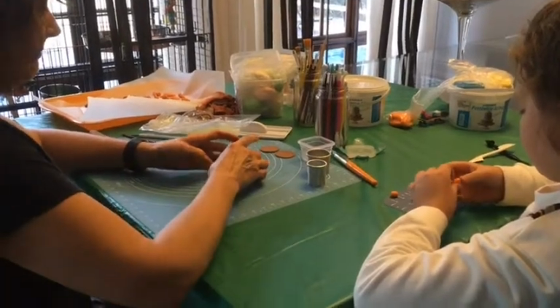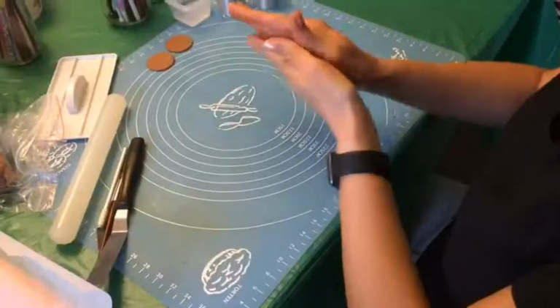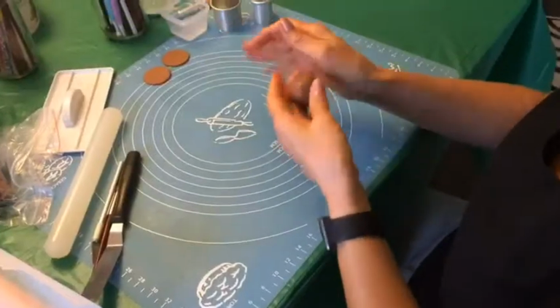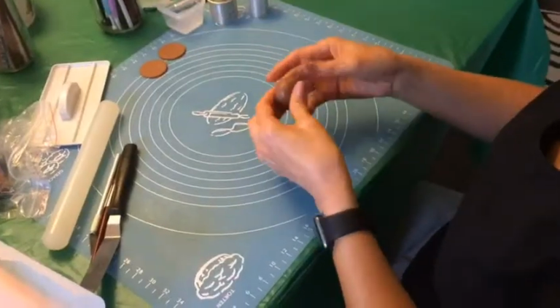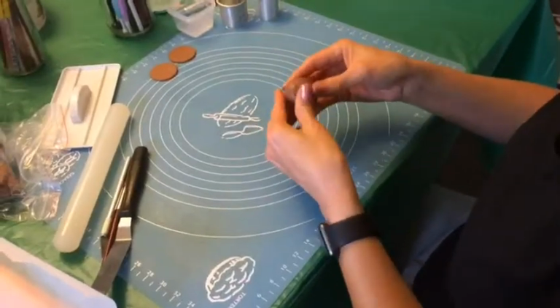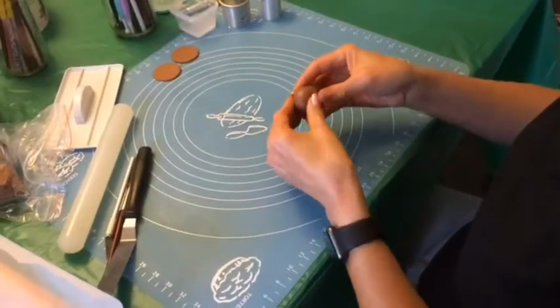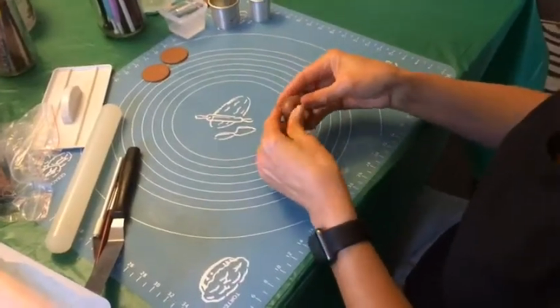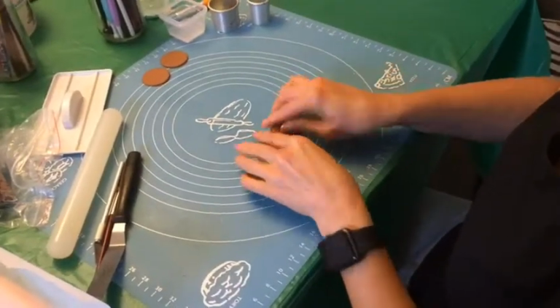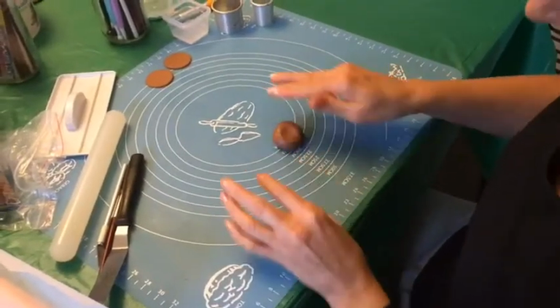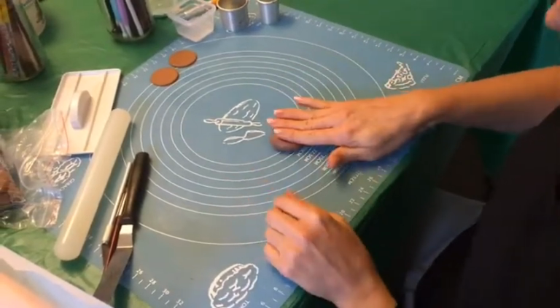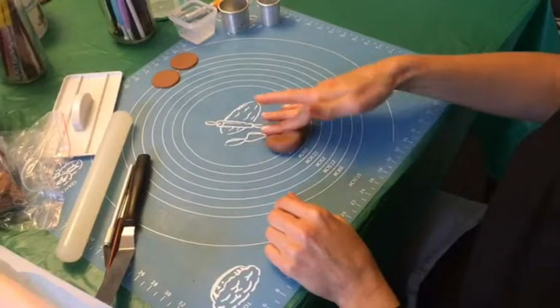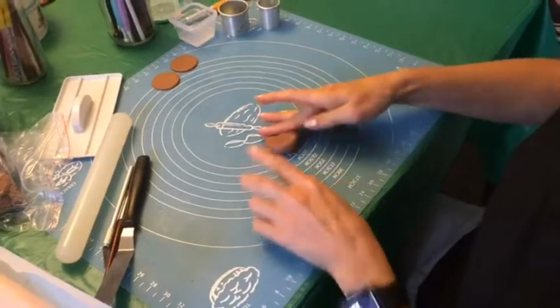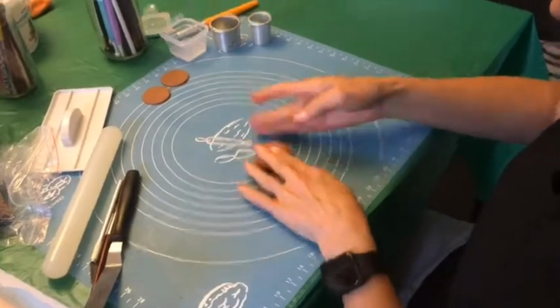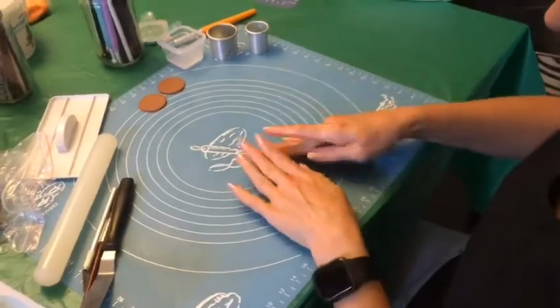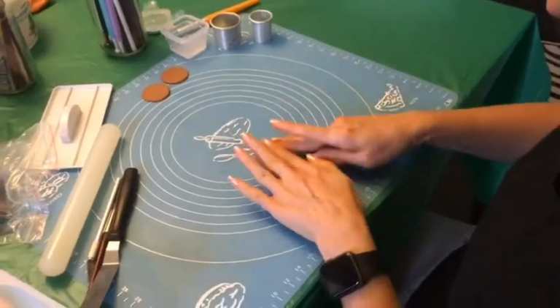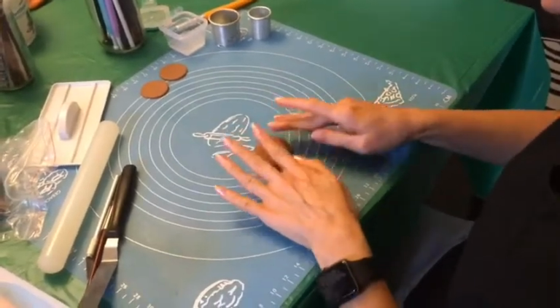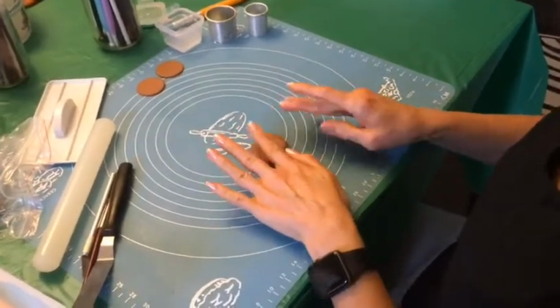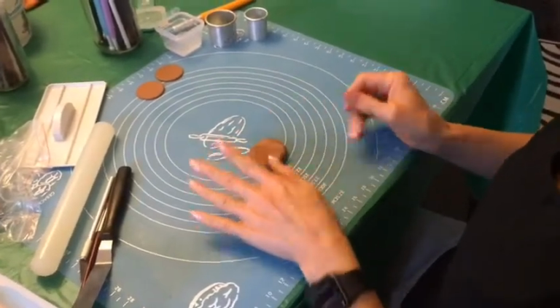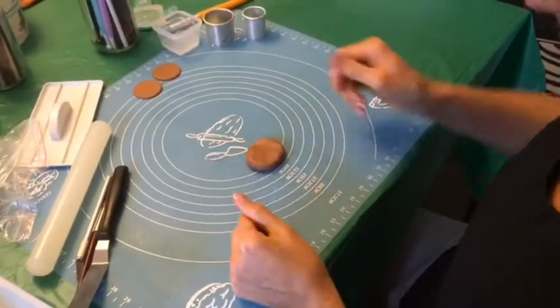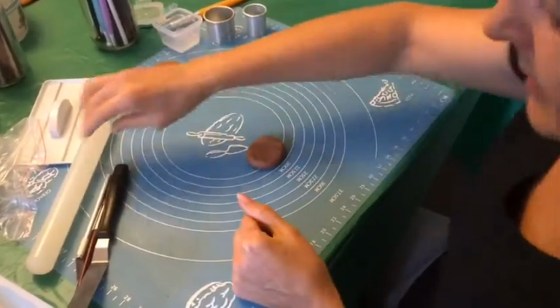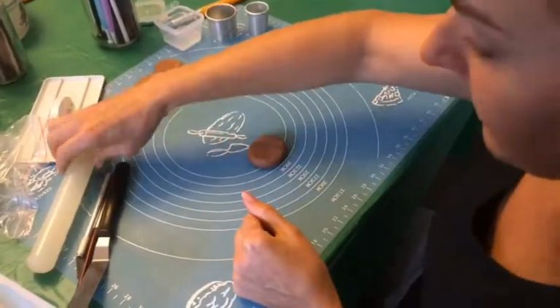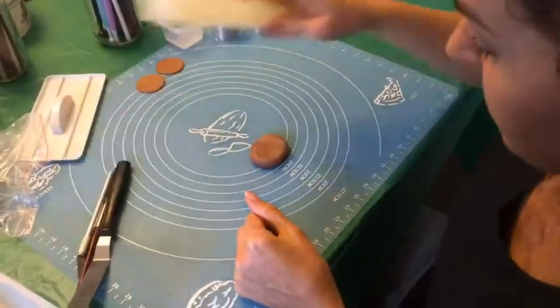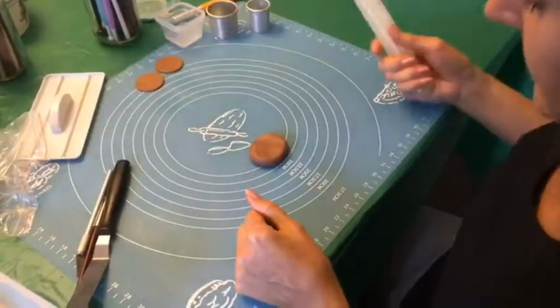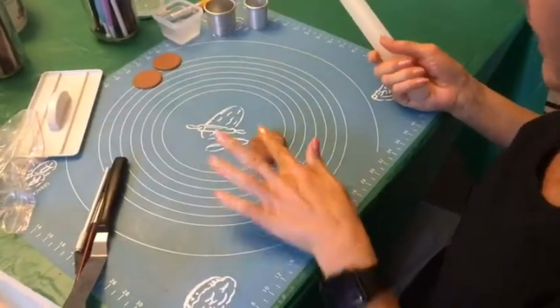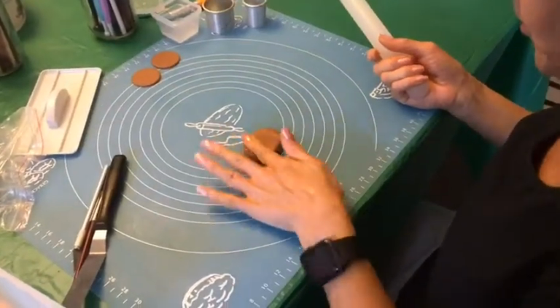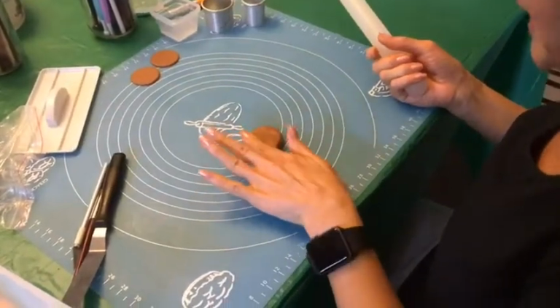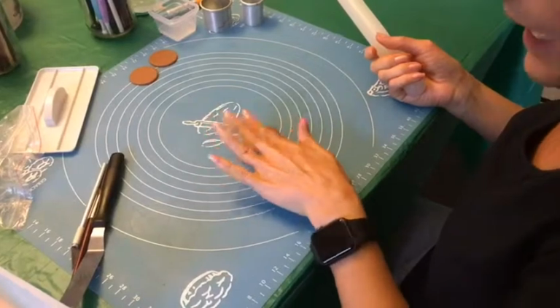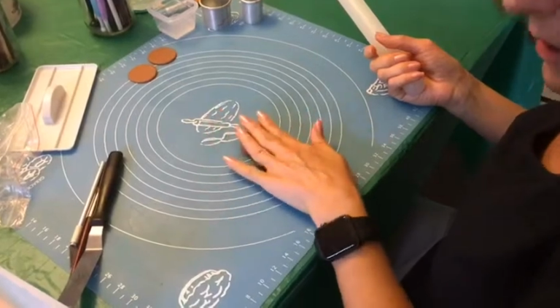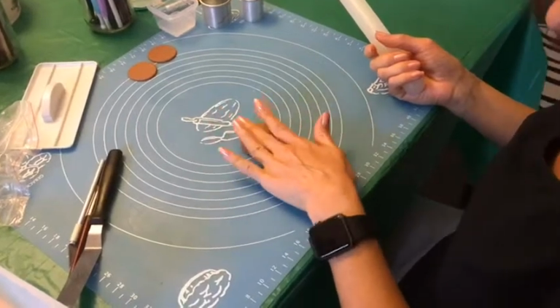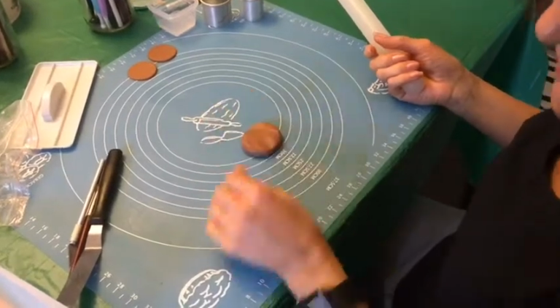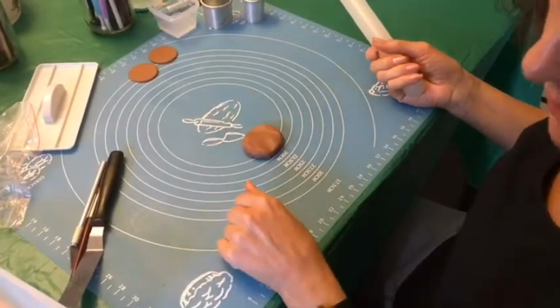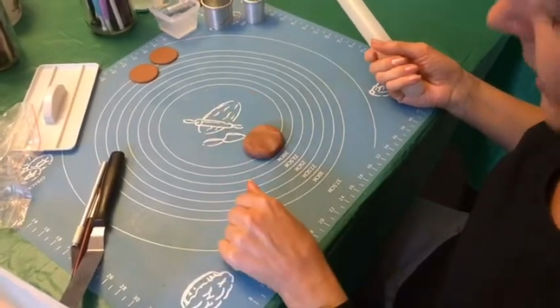Some brown gum paste here — that's fondant mixed with CMC powder. The CMC or tylose powder just makes it a bit more sticky and it hardens a lot harder.